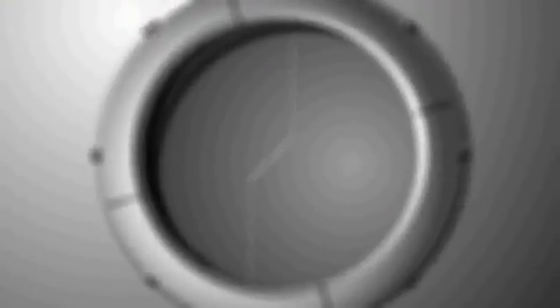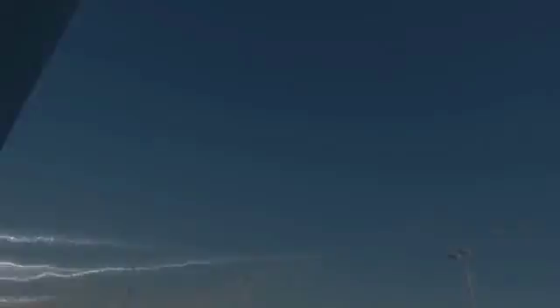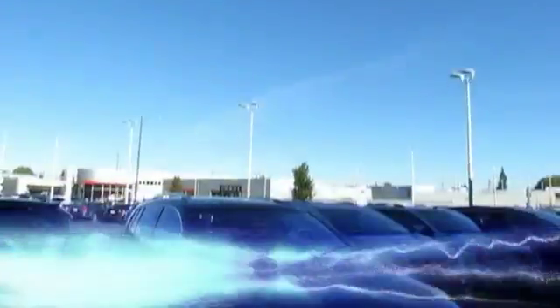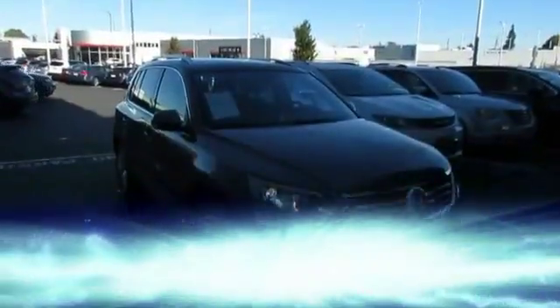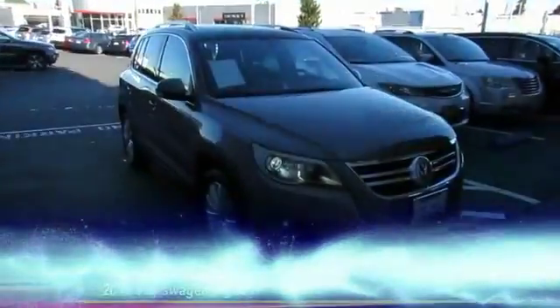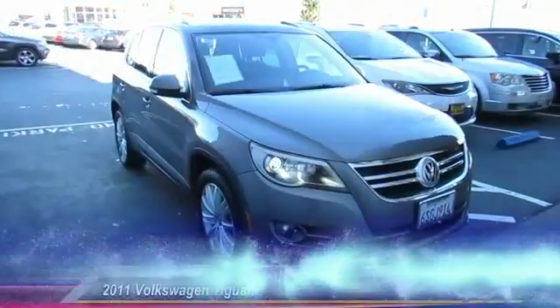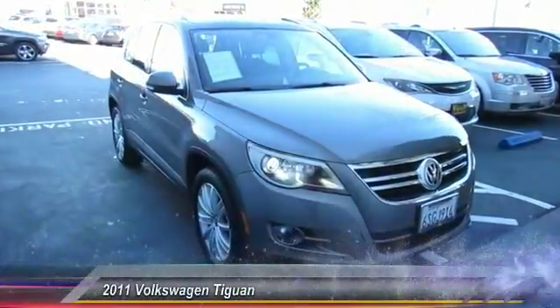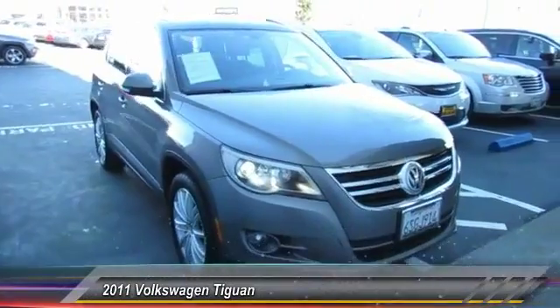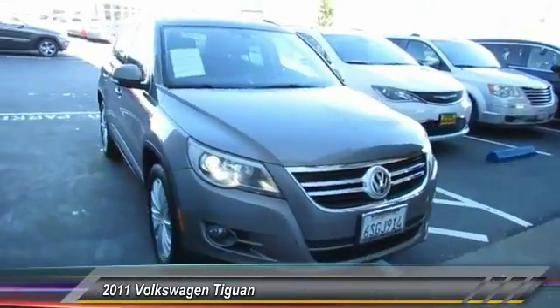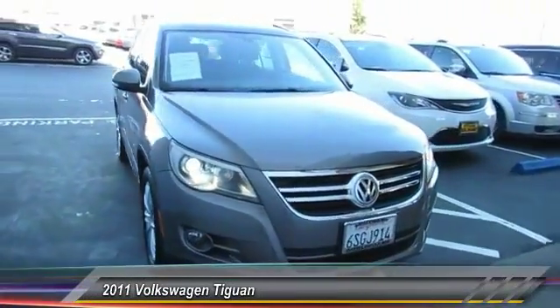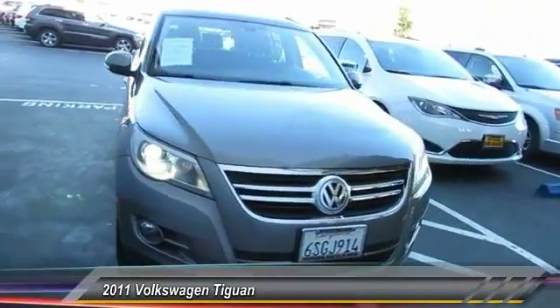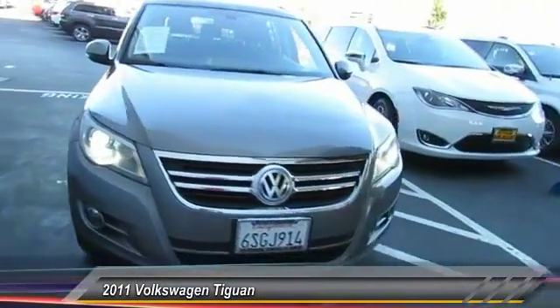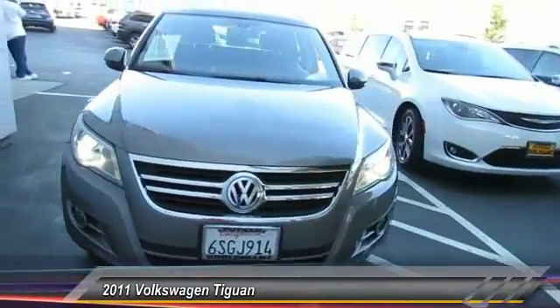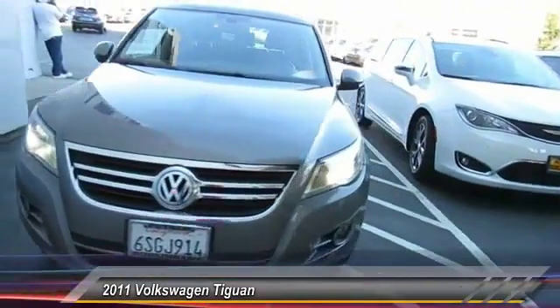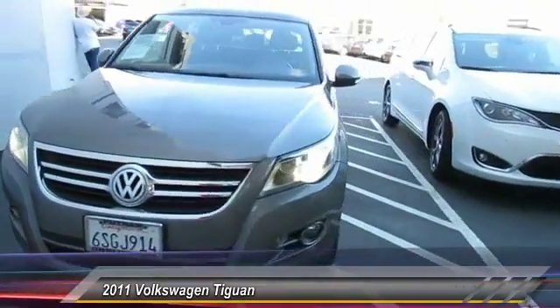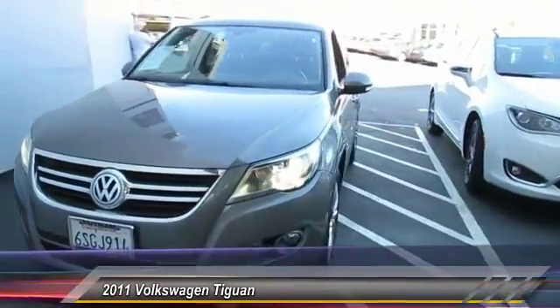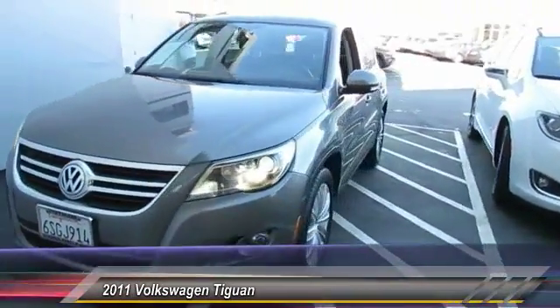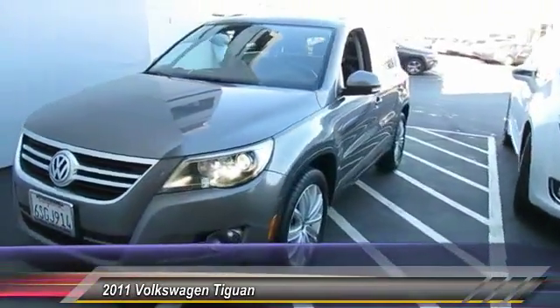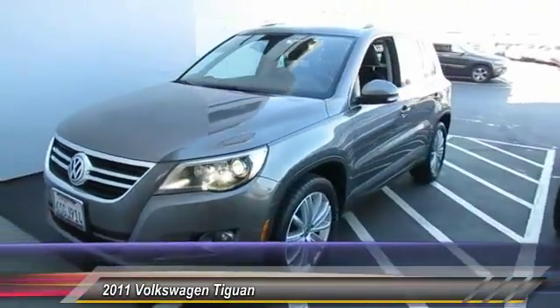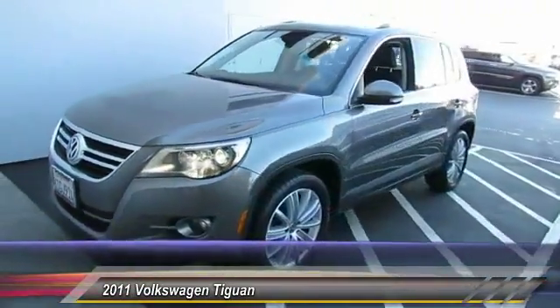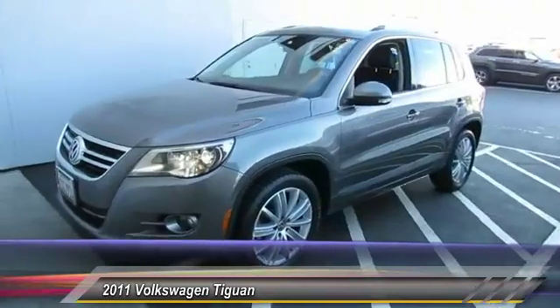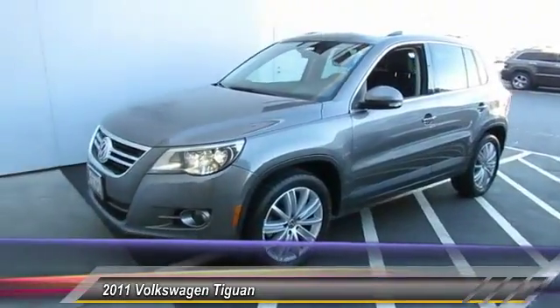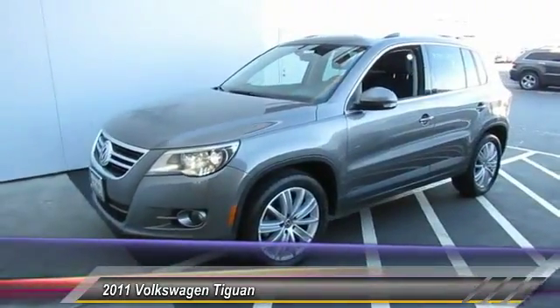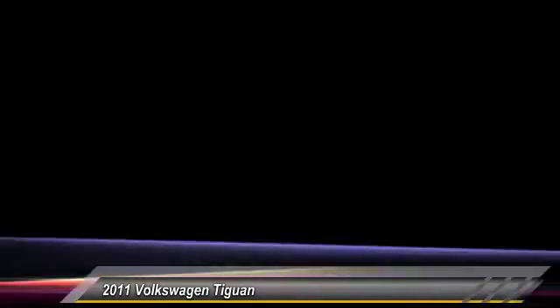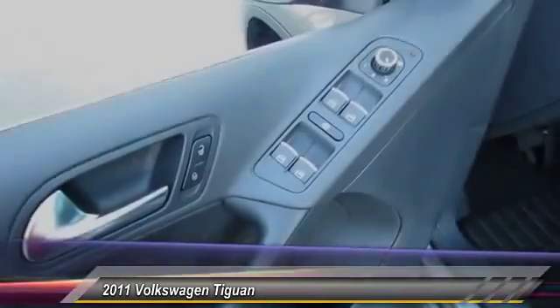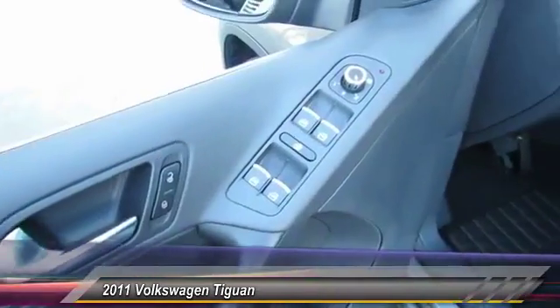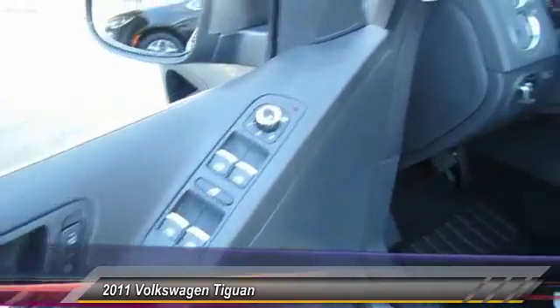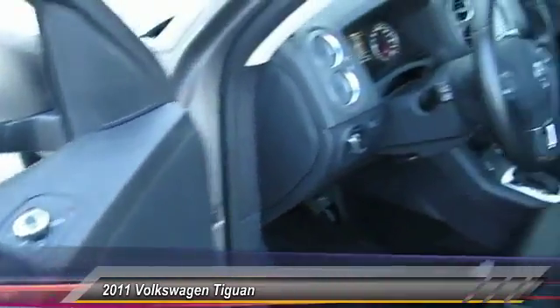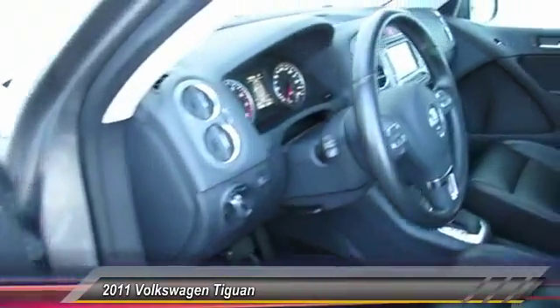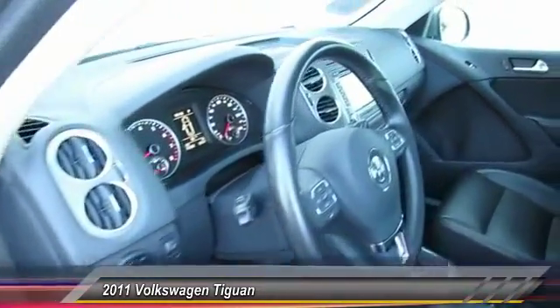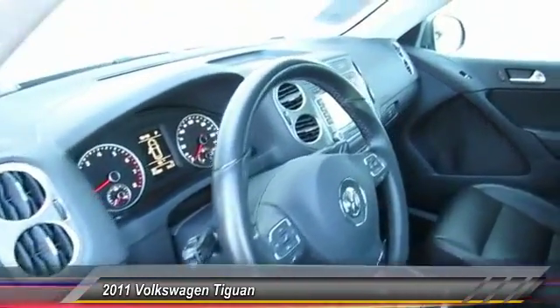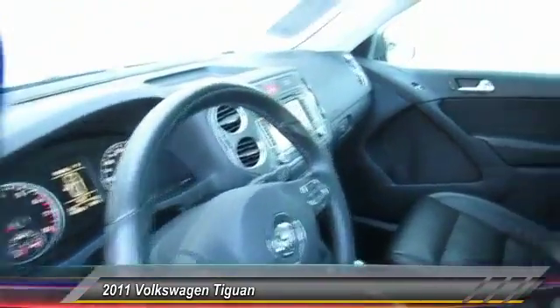The 2011 Tiguan. With Volkswagen Tiguan, it's good to be turbo — turbo with class, and is priced below $15,000. This vehicle has less than 75,000 miles.